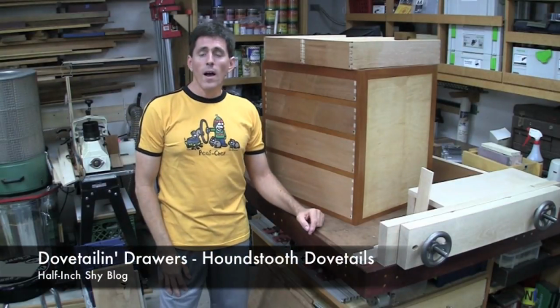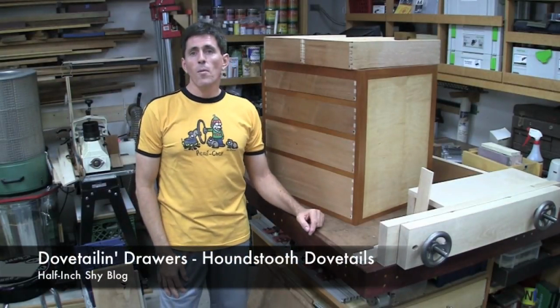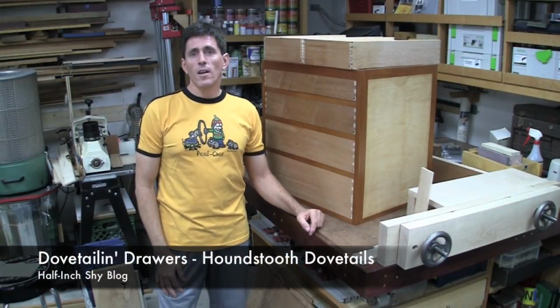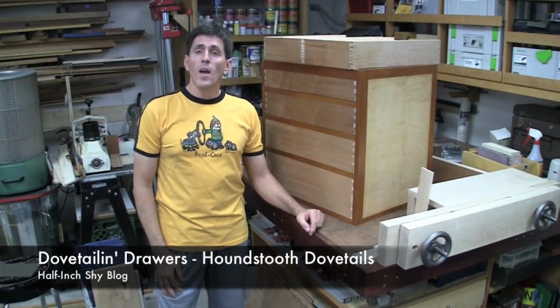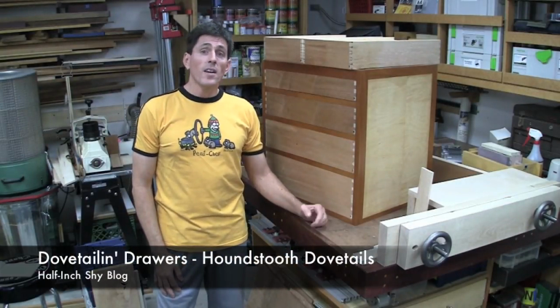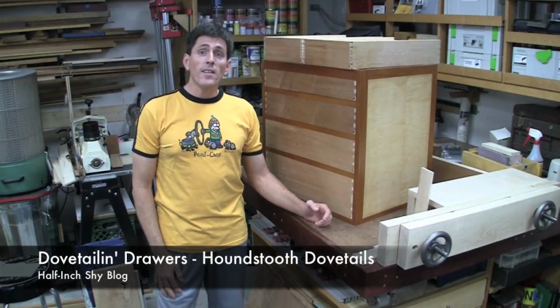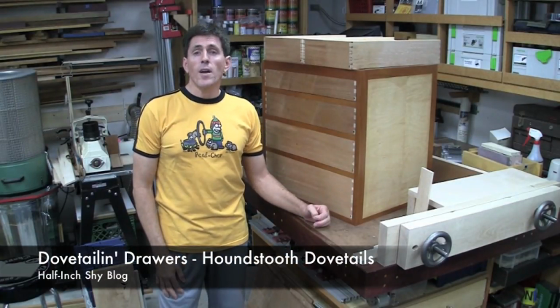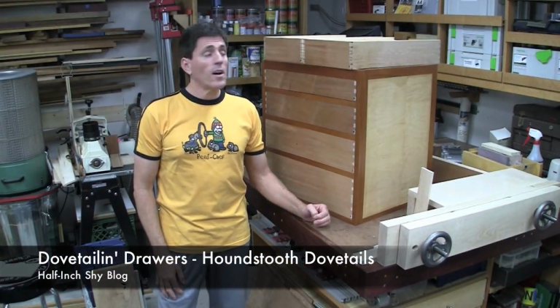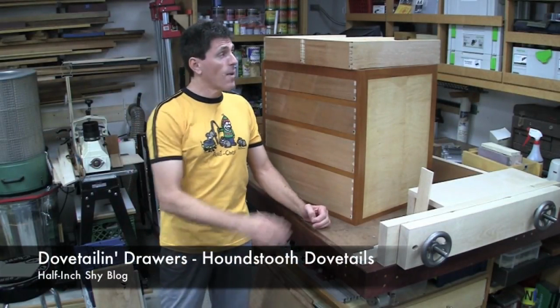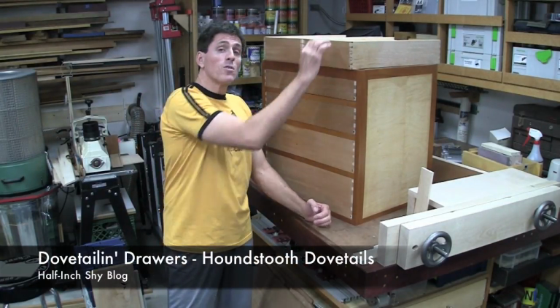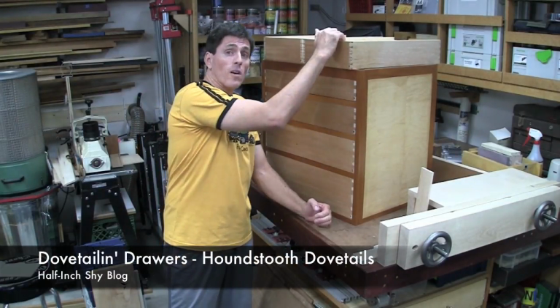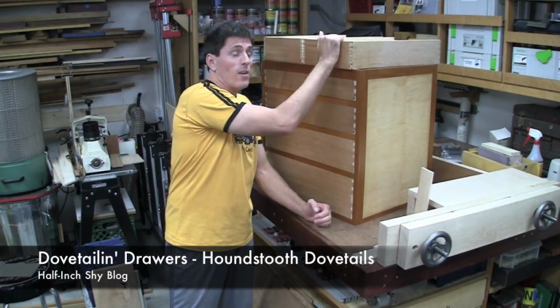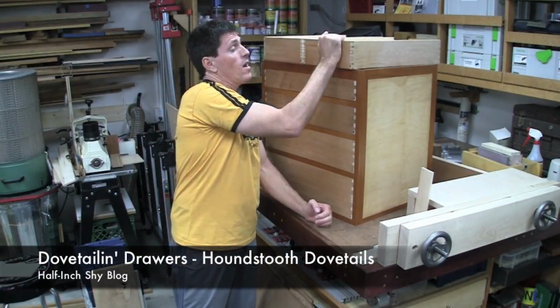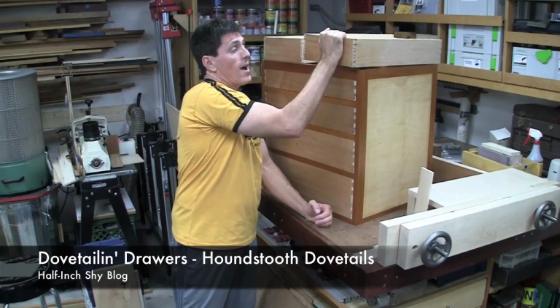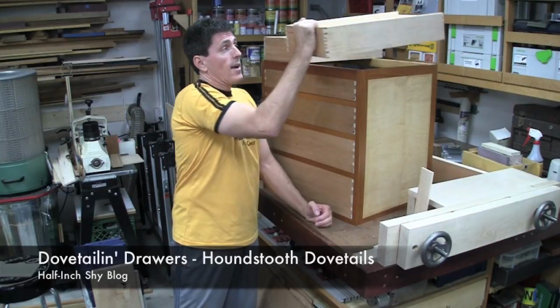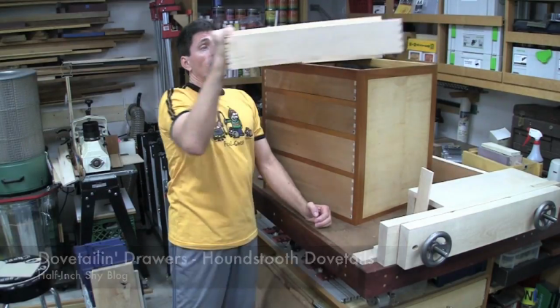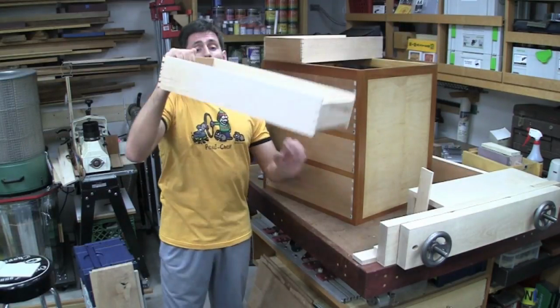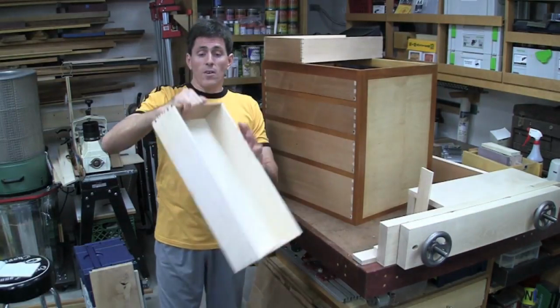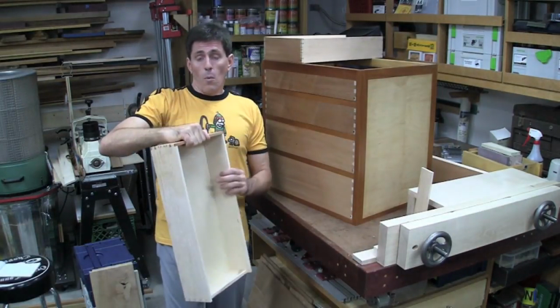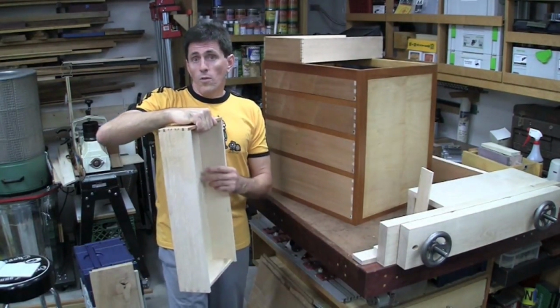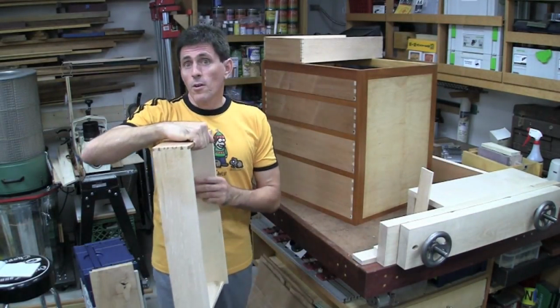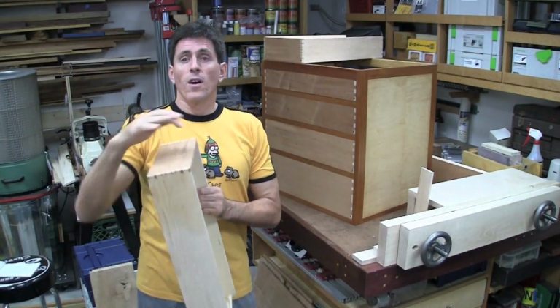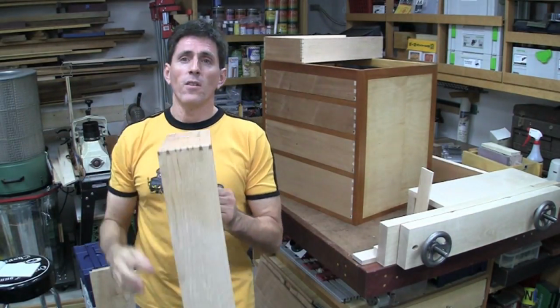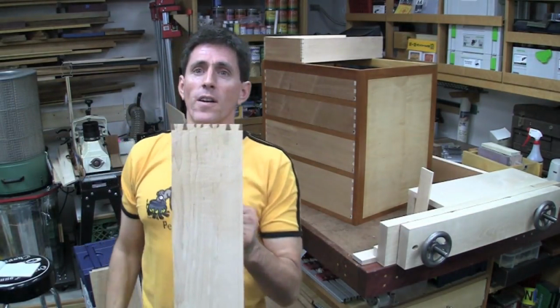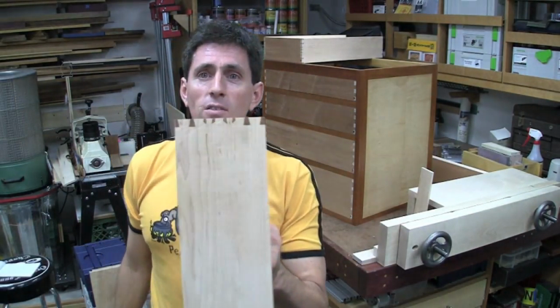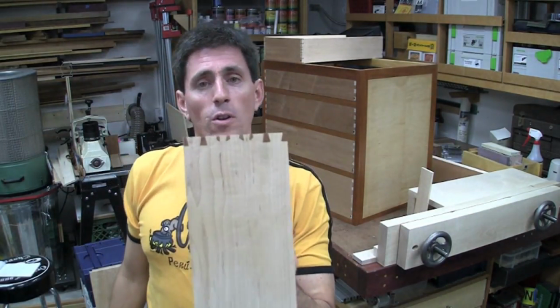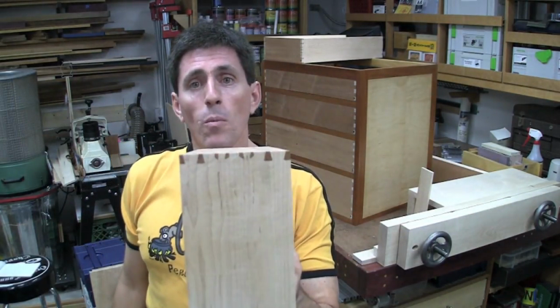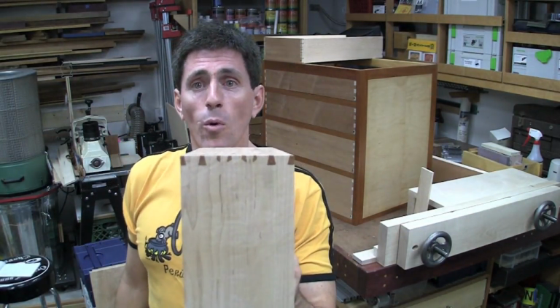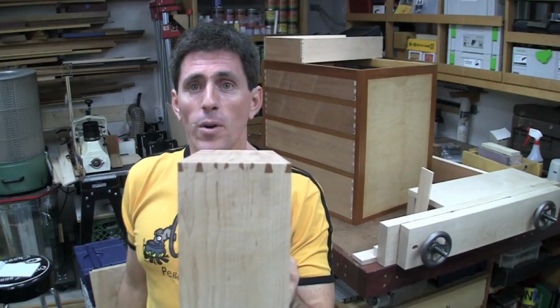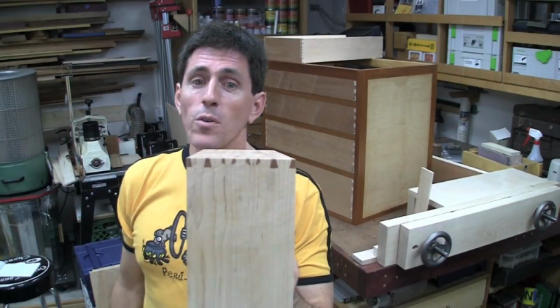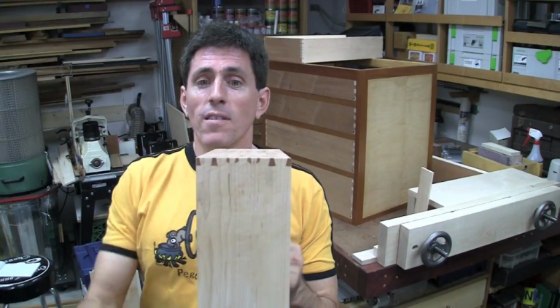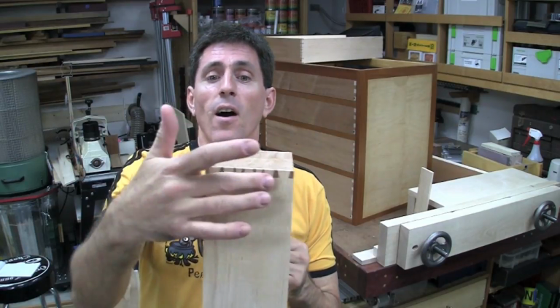Hi, I'm Paul Marcel. Today I'd like to show you how to cut some houndstooth dovetails by eye. Now these are more of a decorative dovetail, they're very nice, they're a little bit more work, but they really stand out.